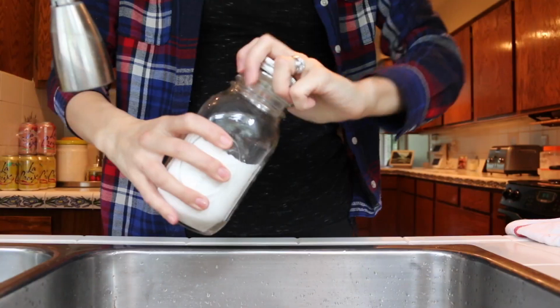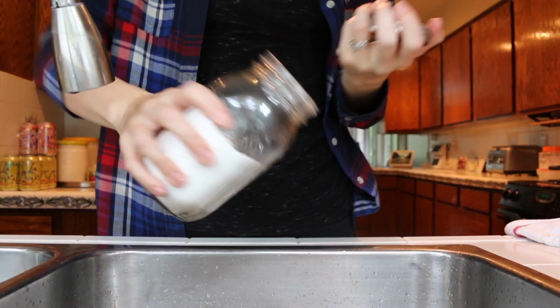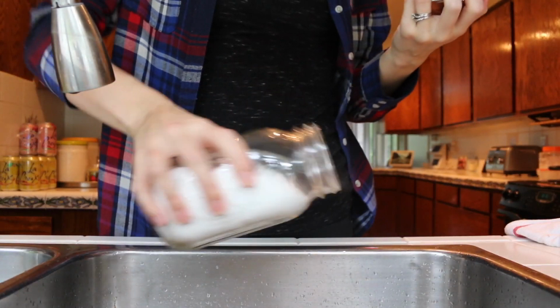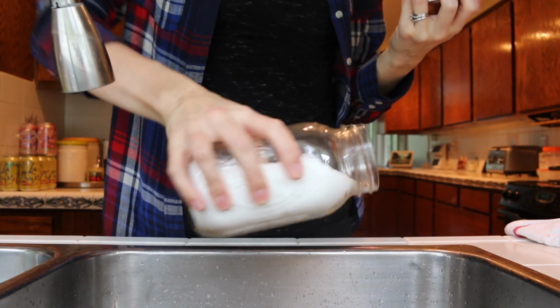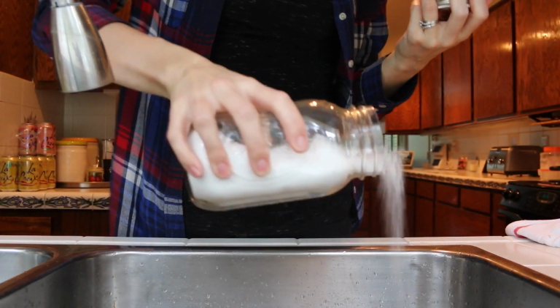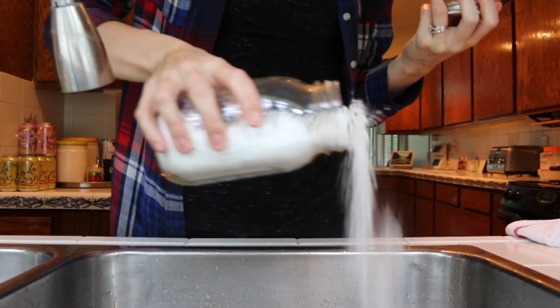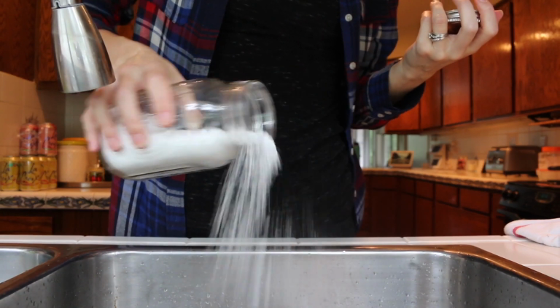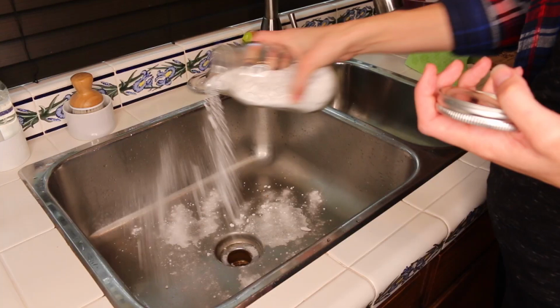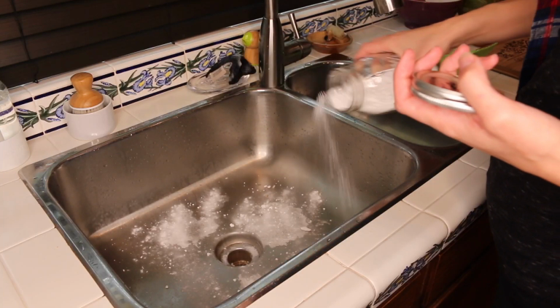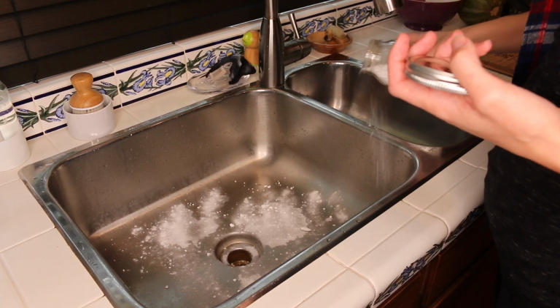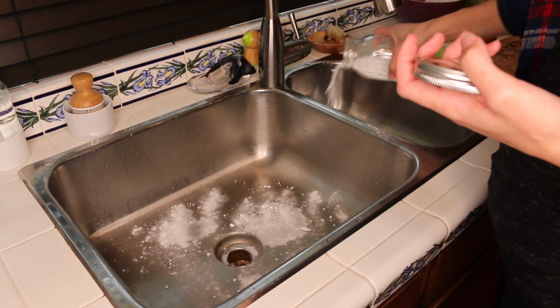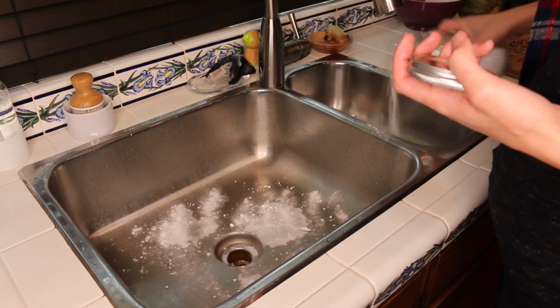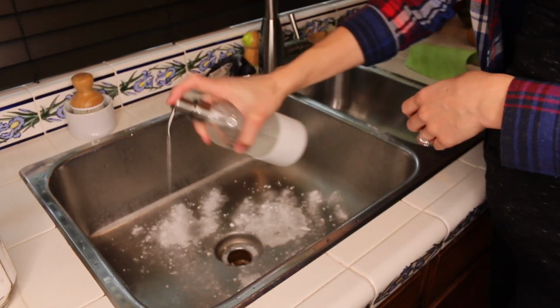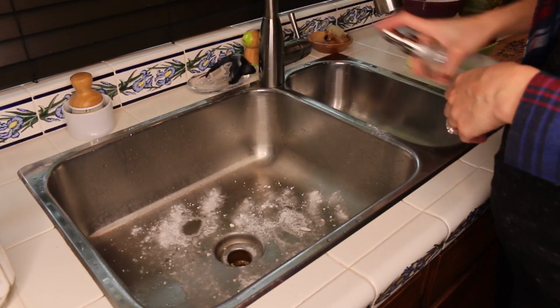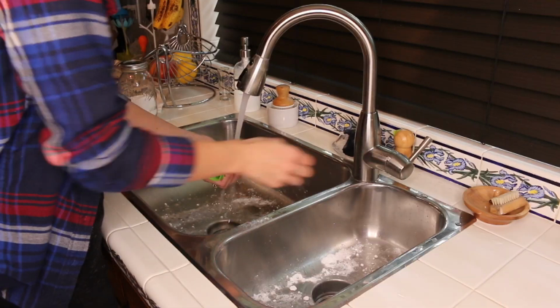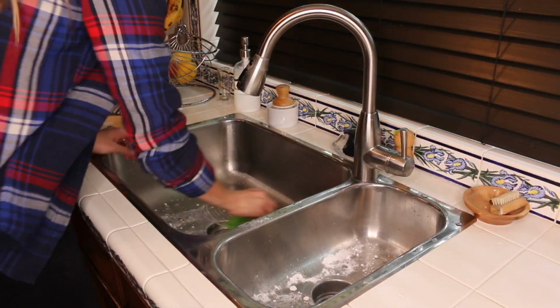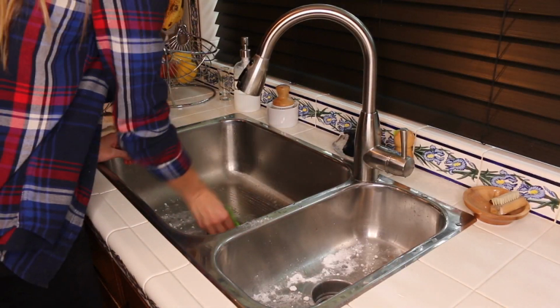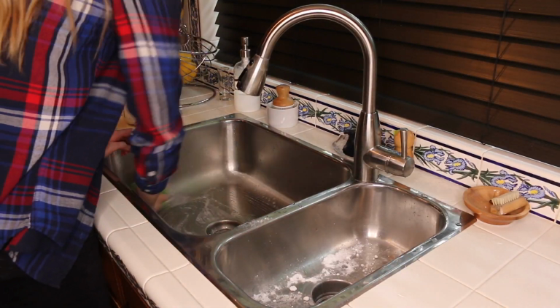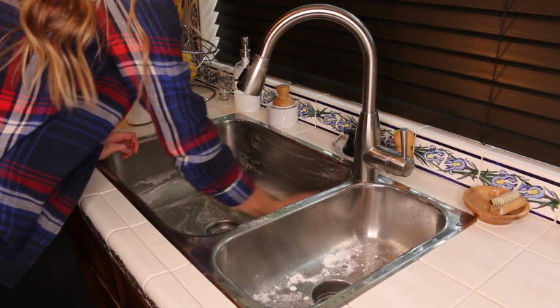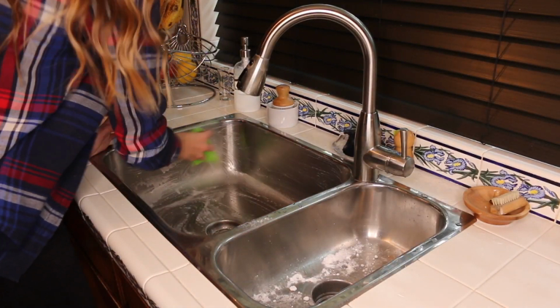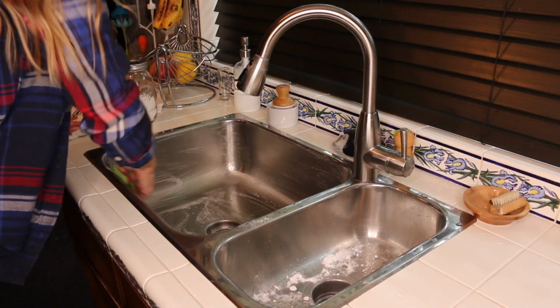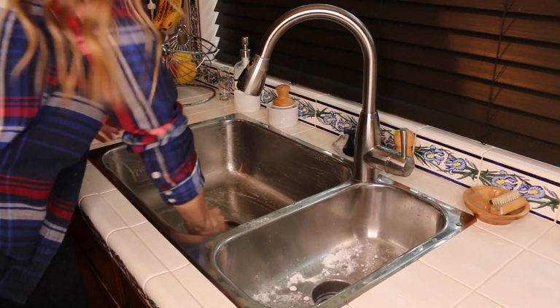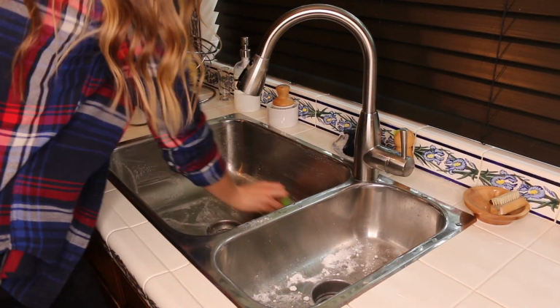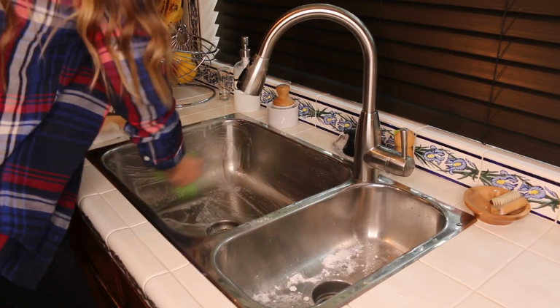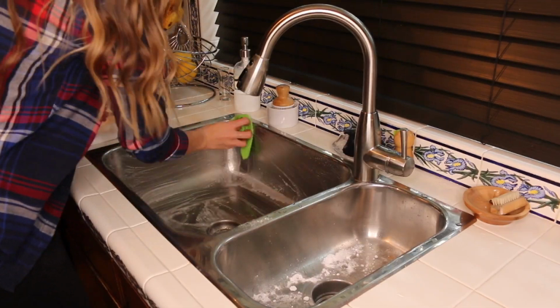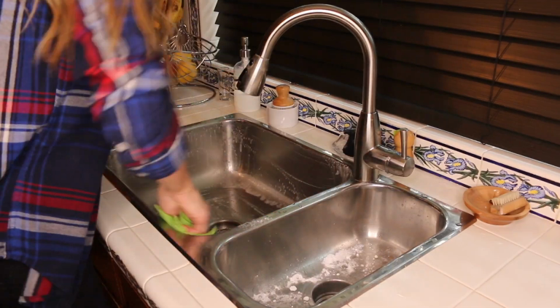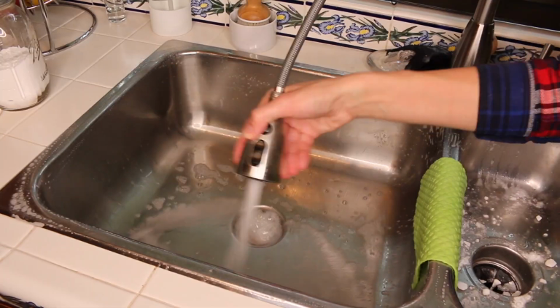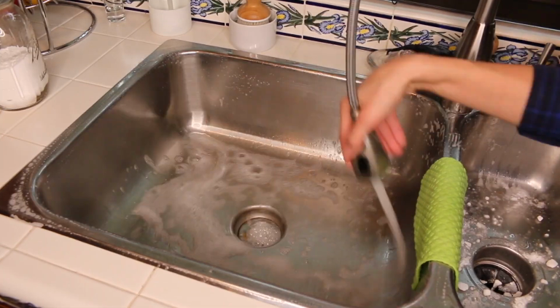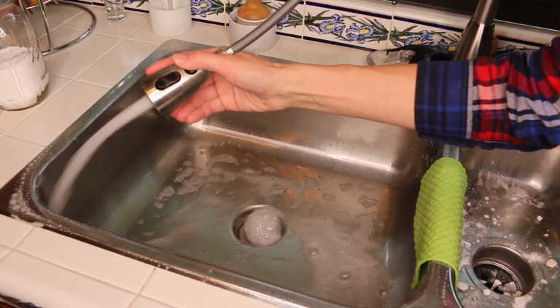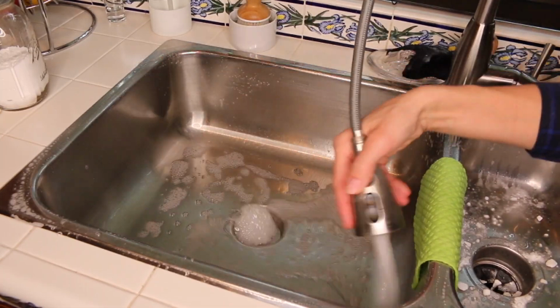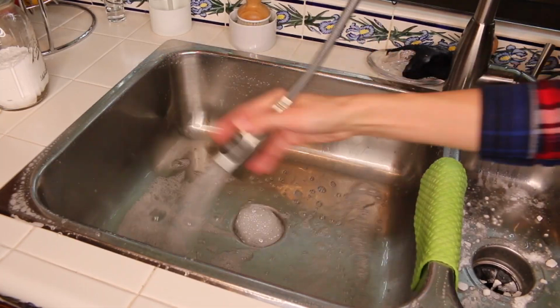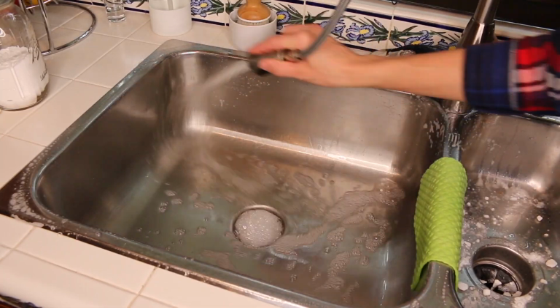Baking soda is like your kitchen cleaning best friend. You can use it for everything. It makes quick work of the sink and I added a little bit of dish soap on top of this as well. I'm just giving it a really good scrub down and it polishes it right up.